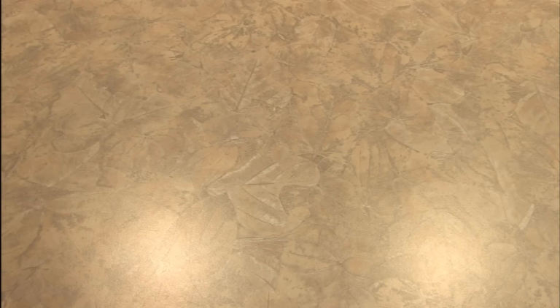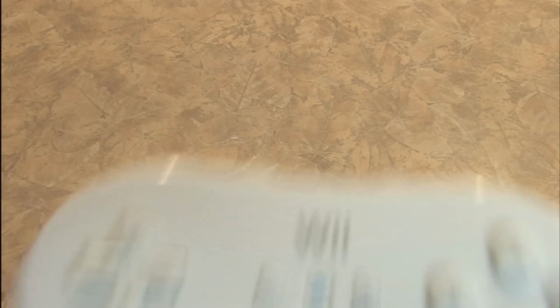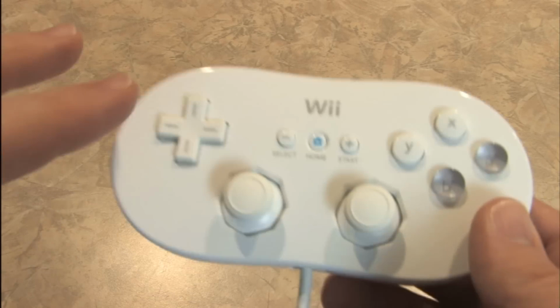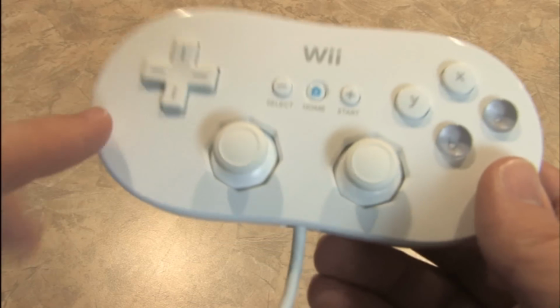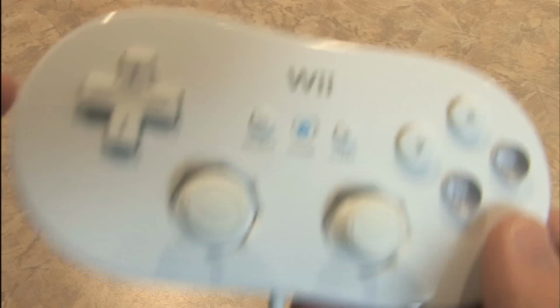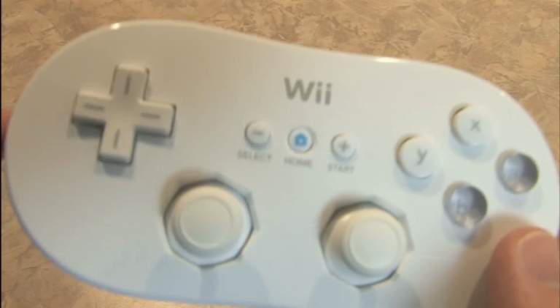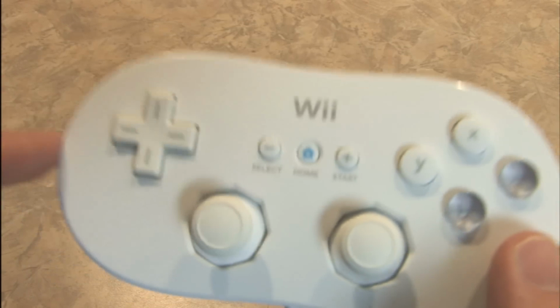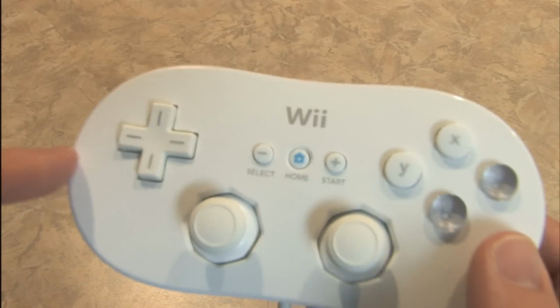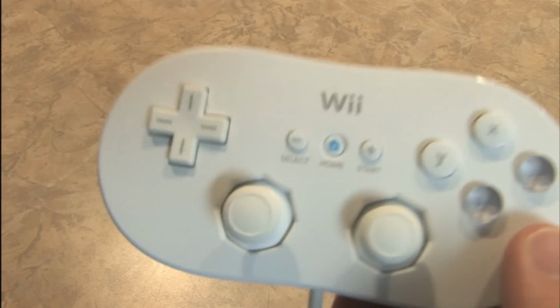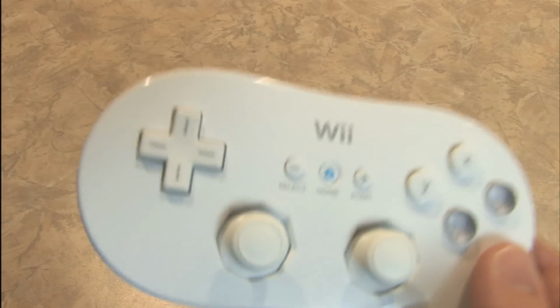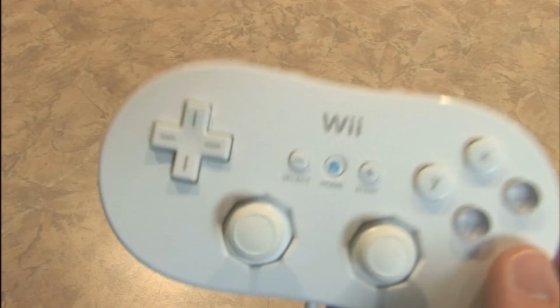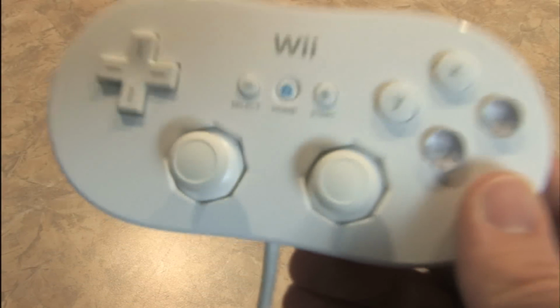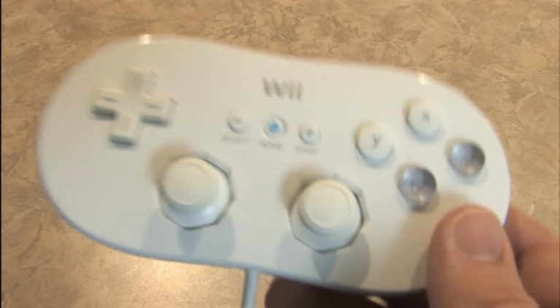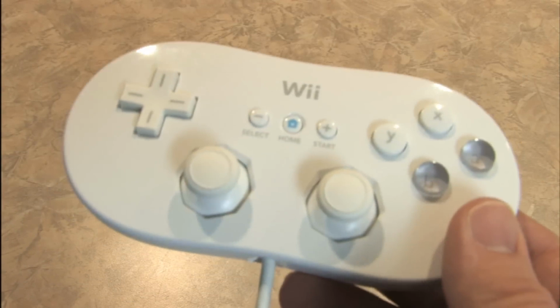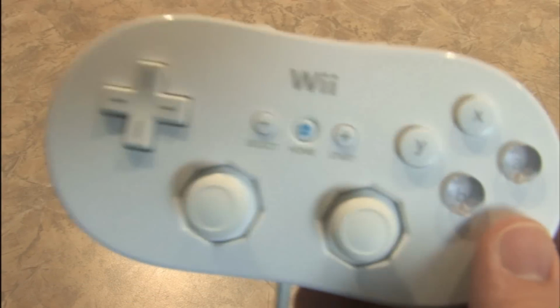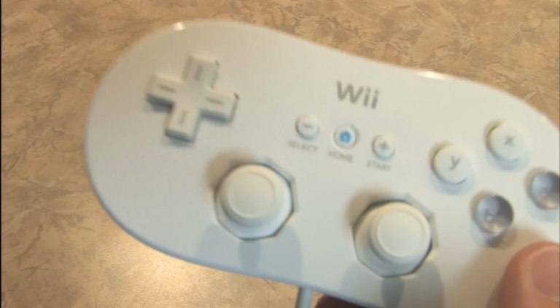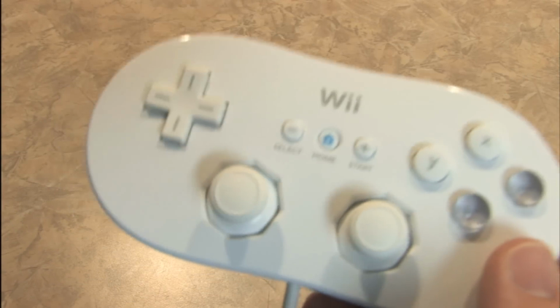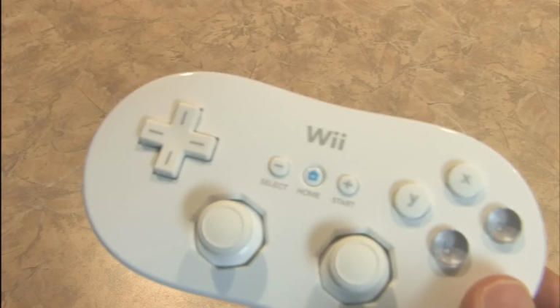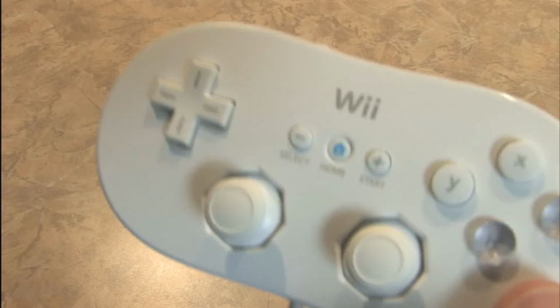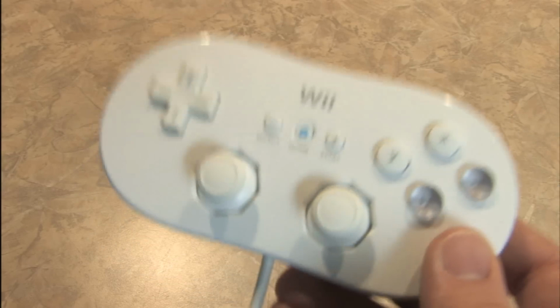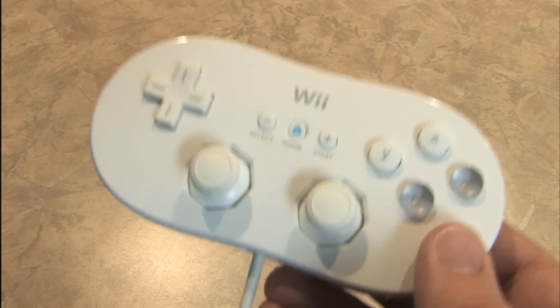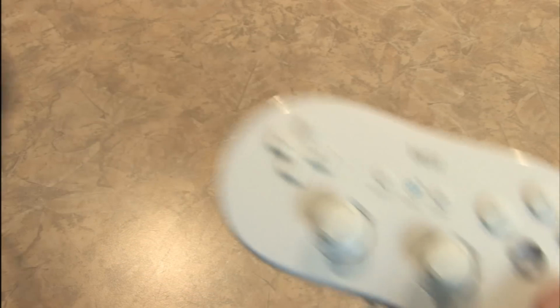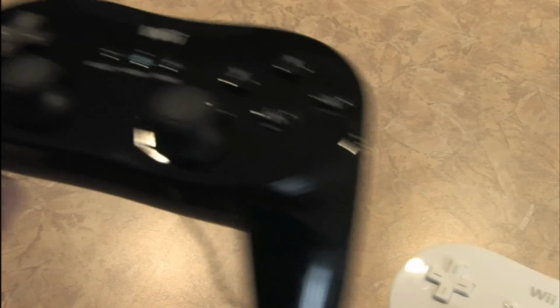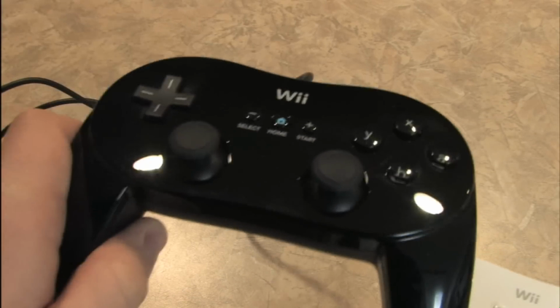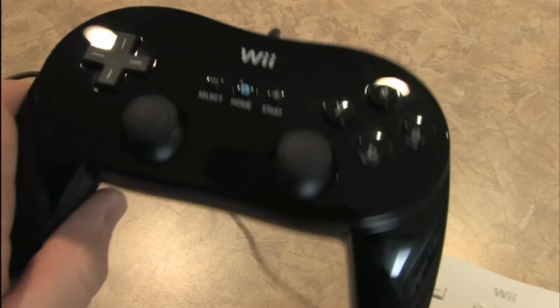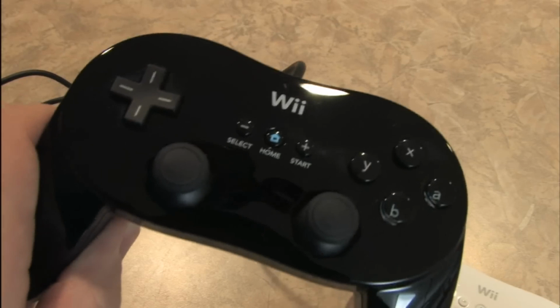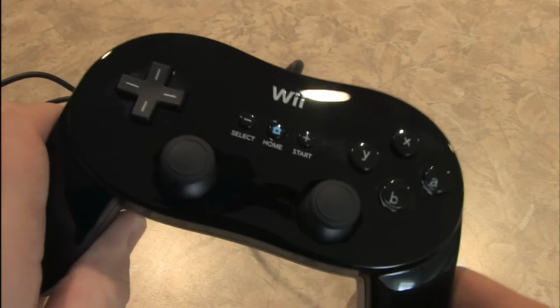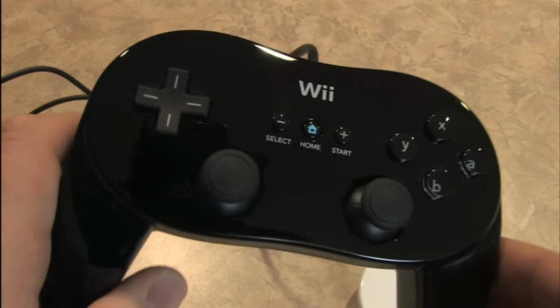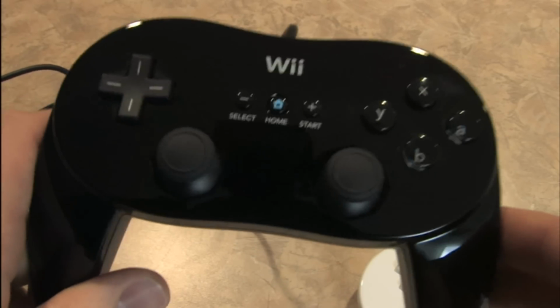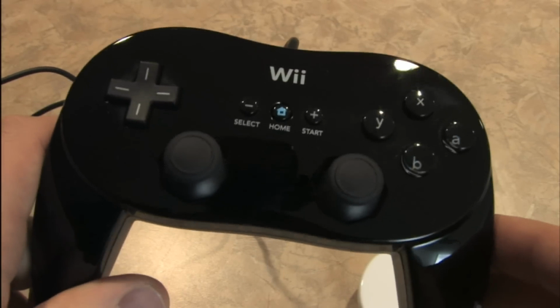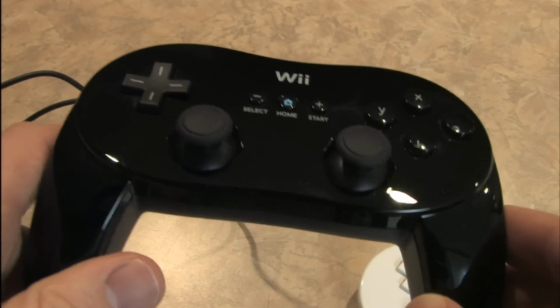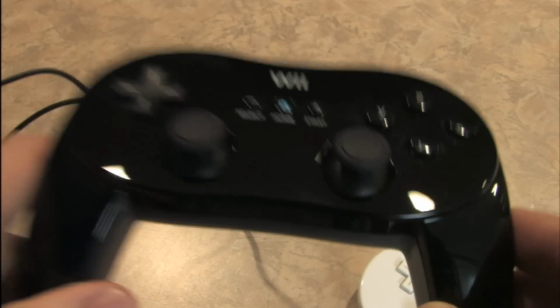For a long time I've felt that the Wii Classic controller is the best controller for the Nintendo Wii. But they've improved upon this with the Wii Classic Controller Pro.